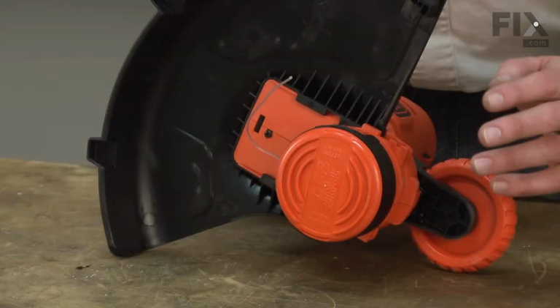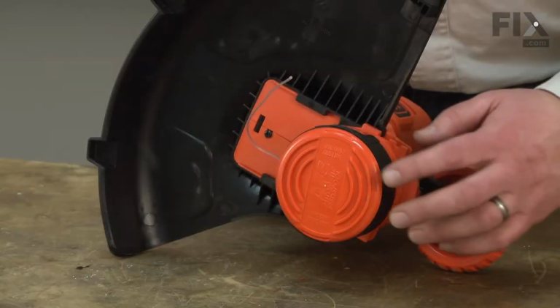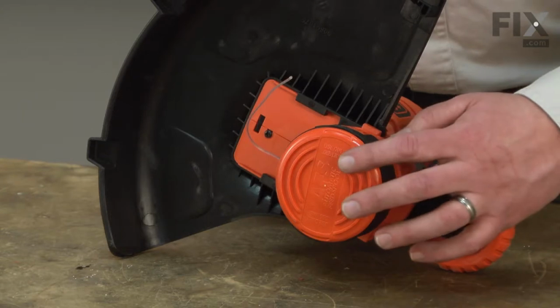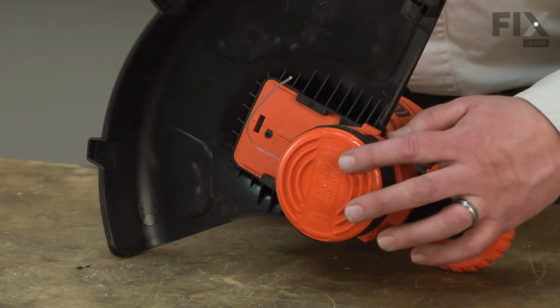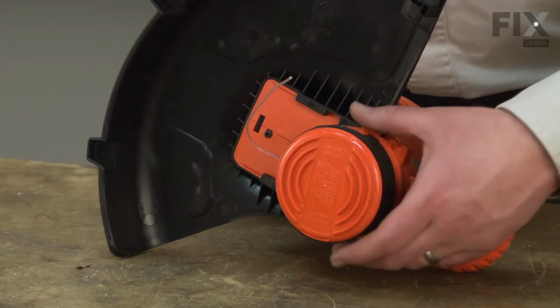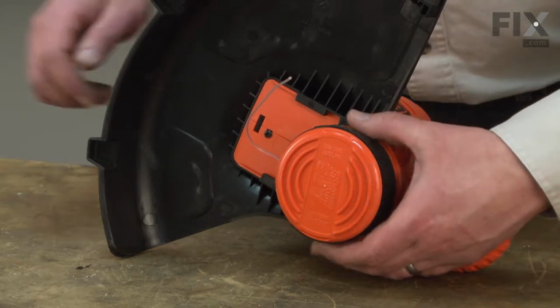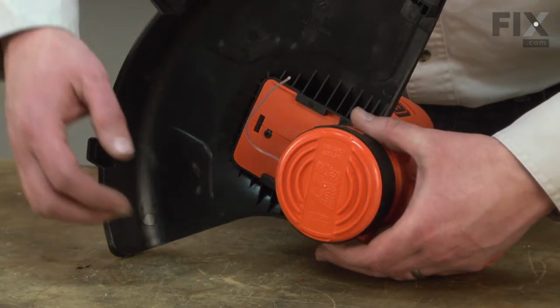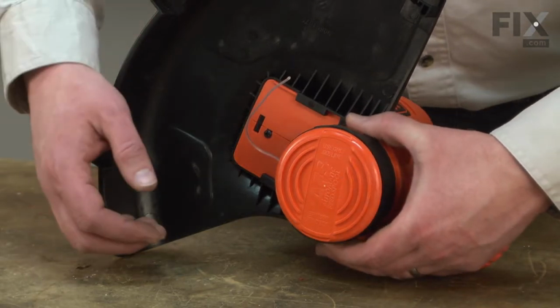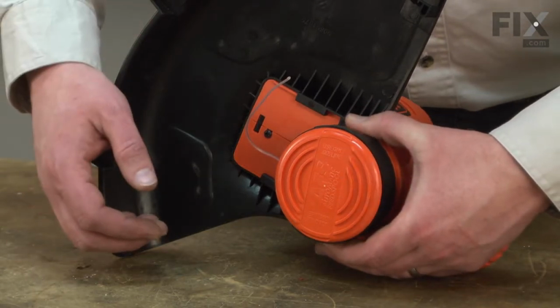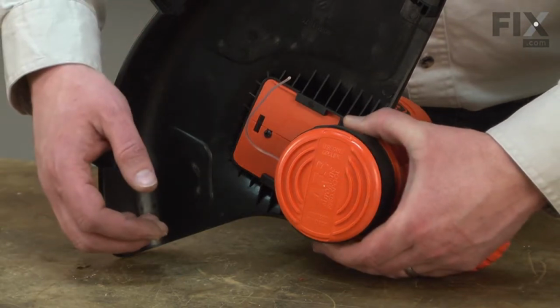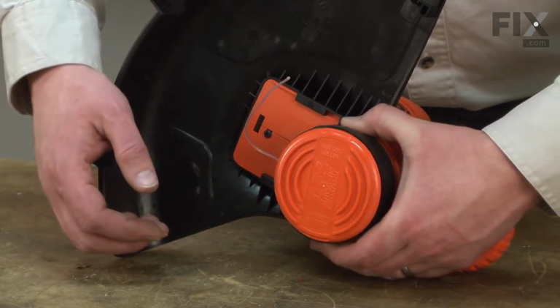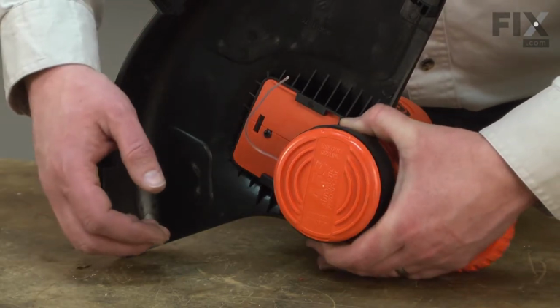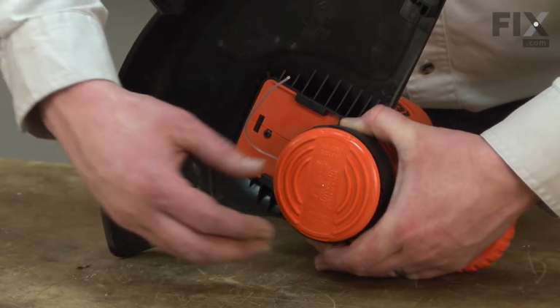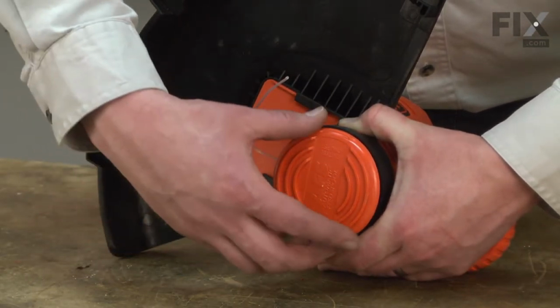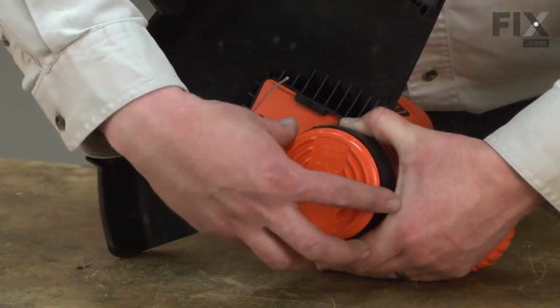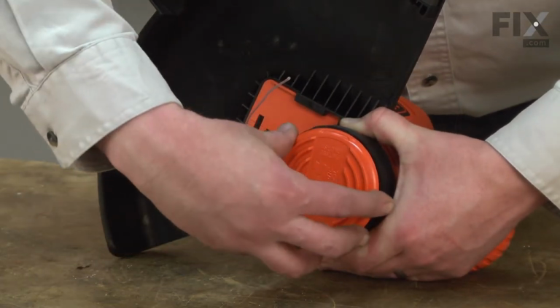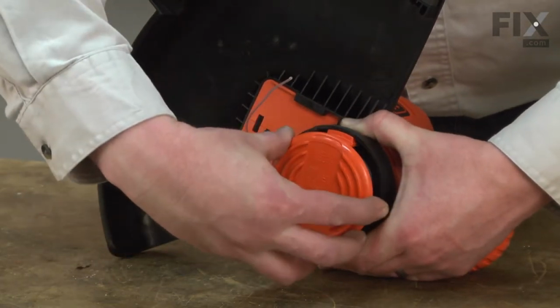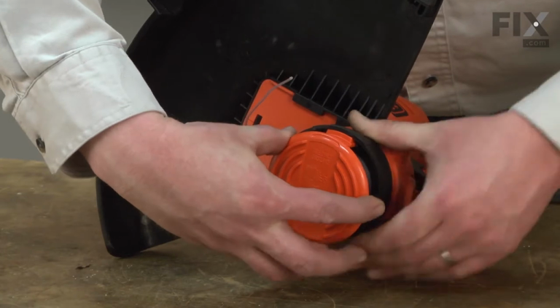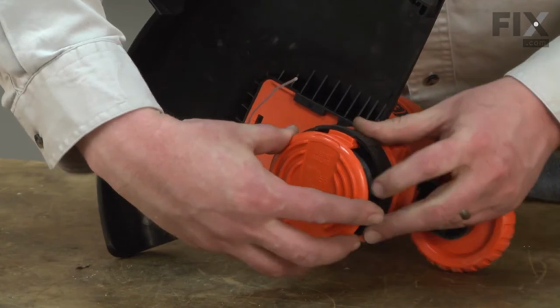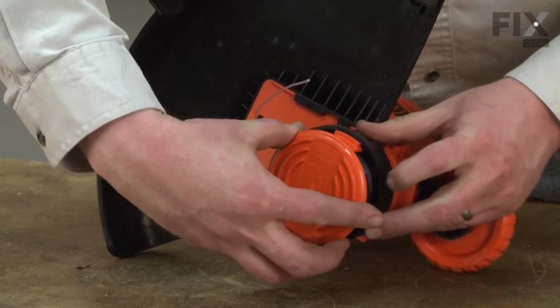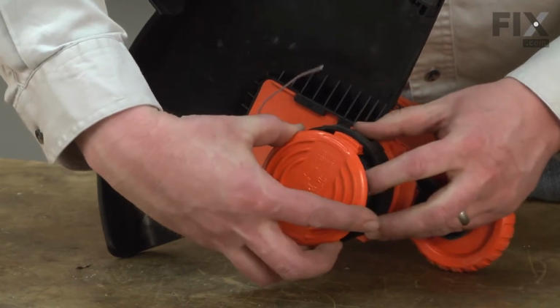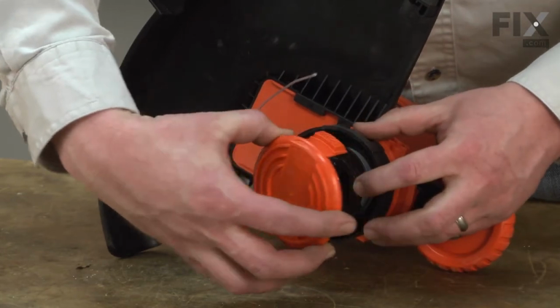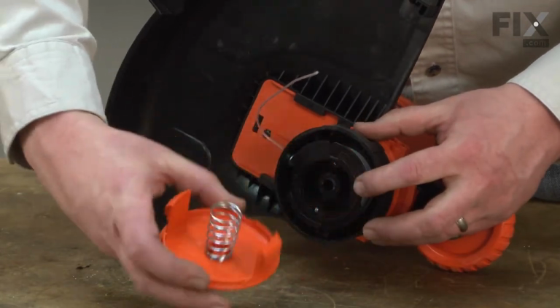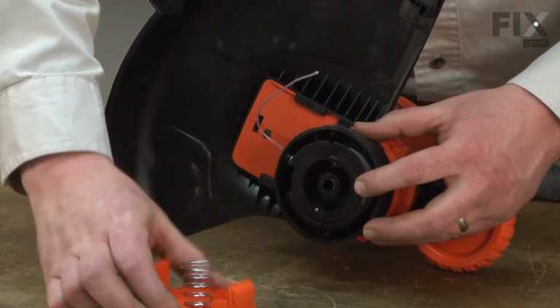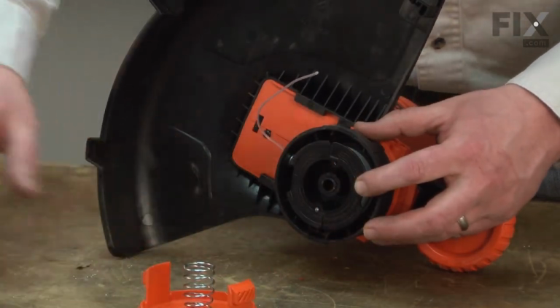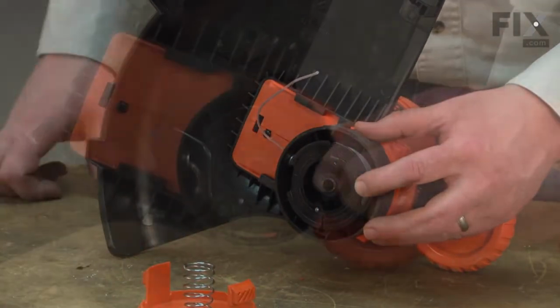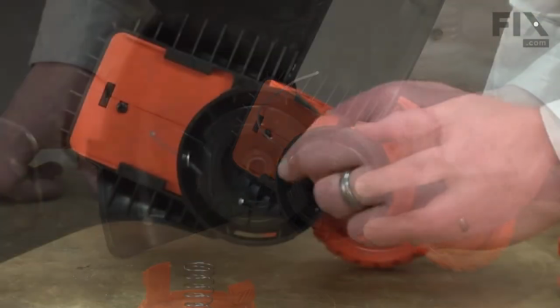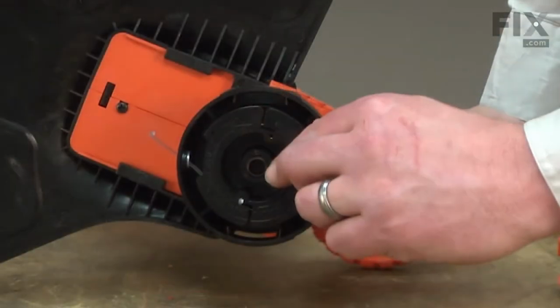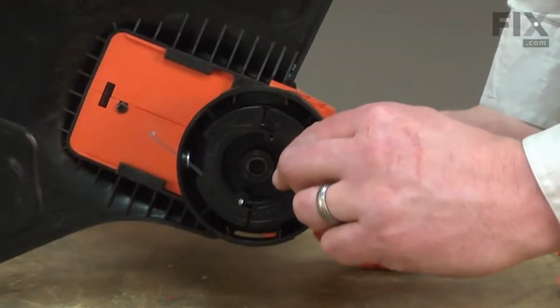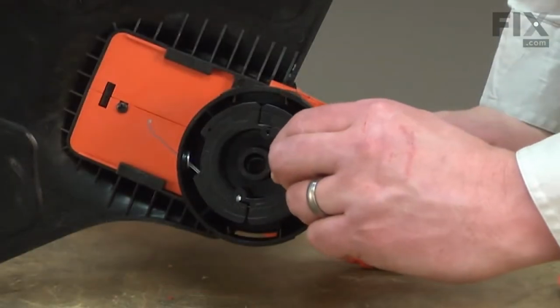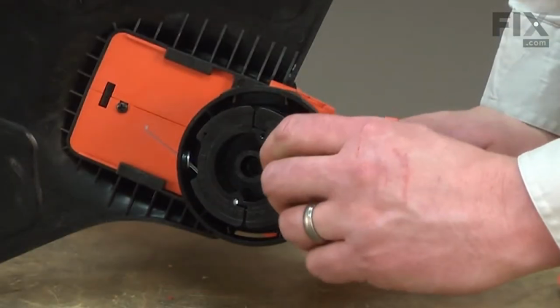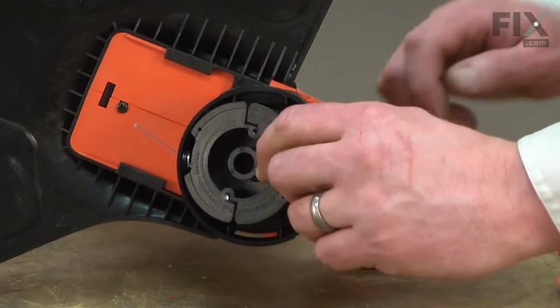I'll begin by removing the trimmer head cap. It's secured with two tabs on either side of the trimmer head. I just push them in and the cap will come off. The spool is beneath the cap — I just pull it away from the trimmer head.